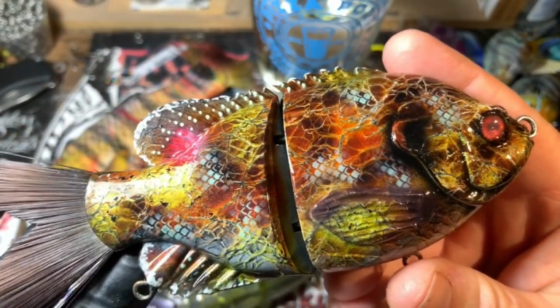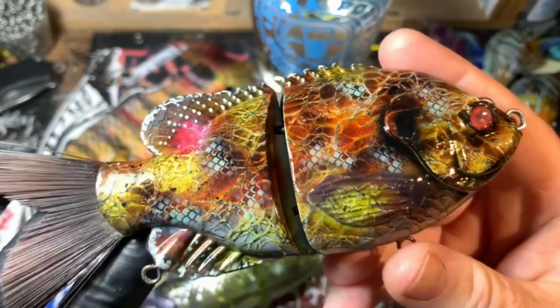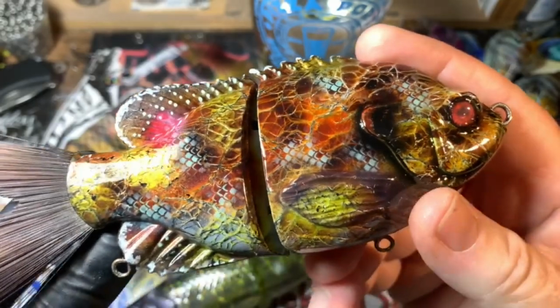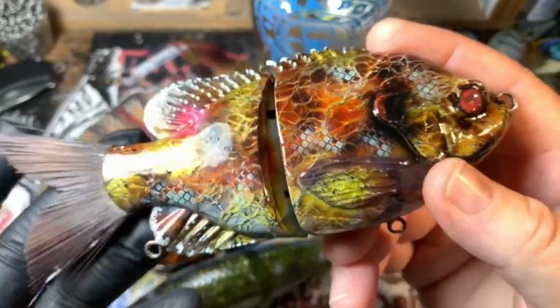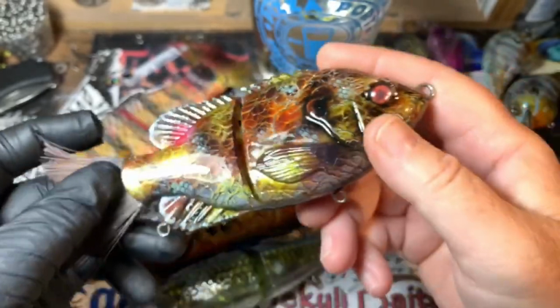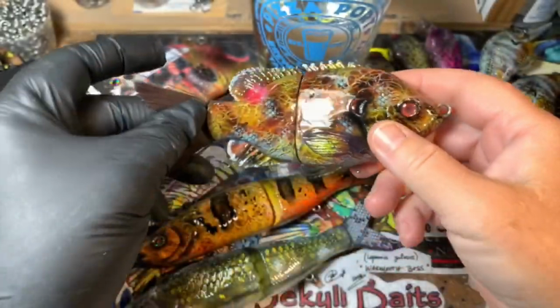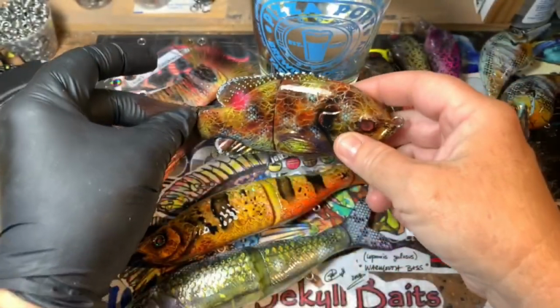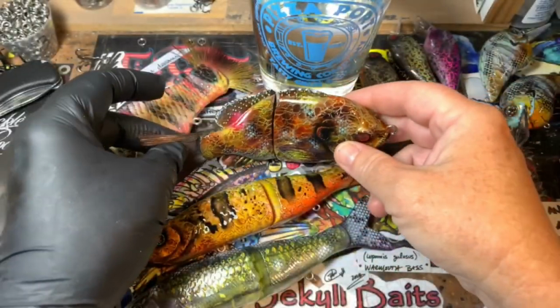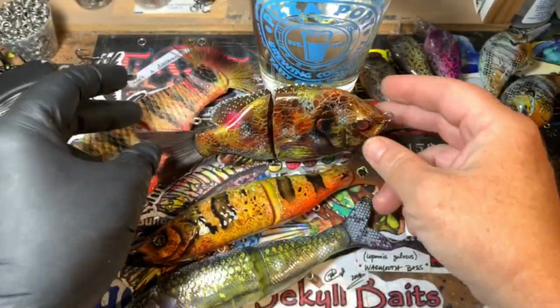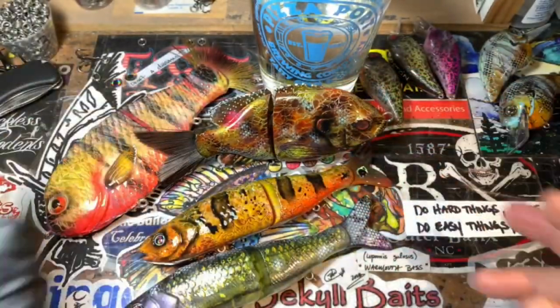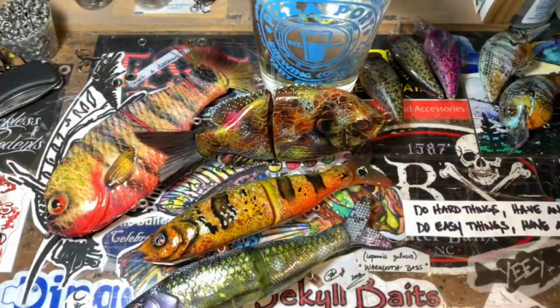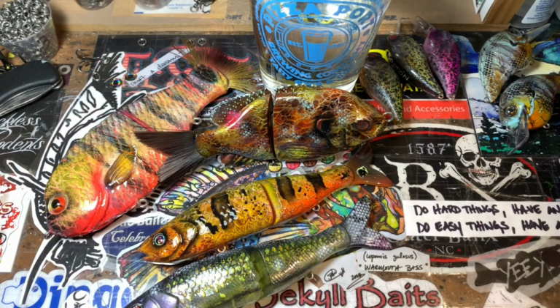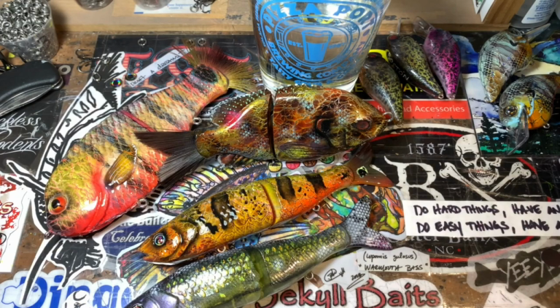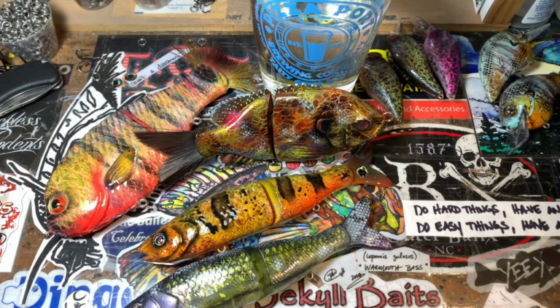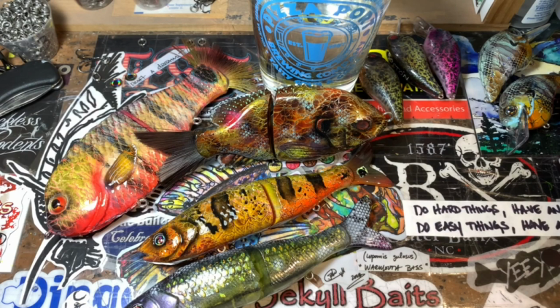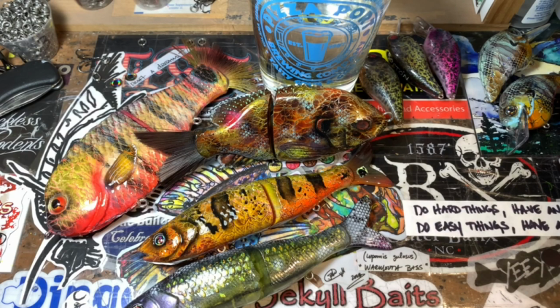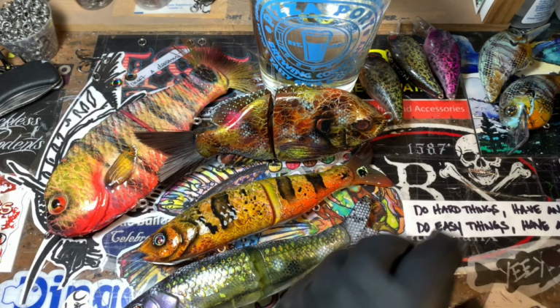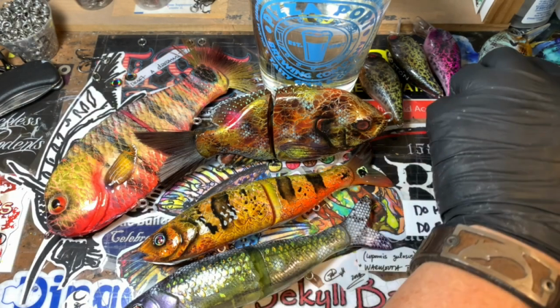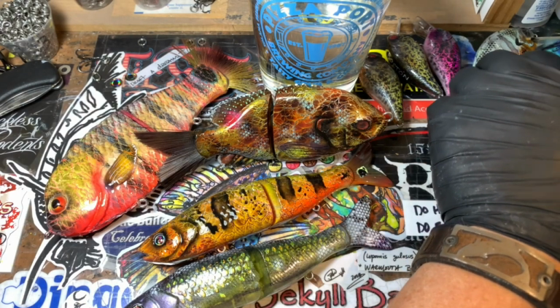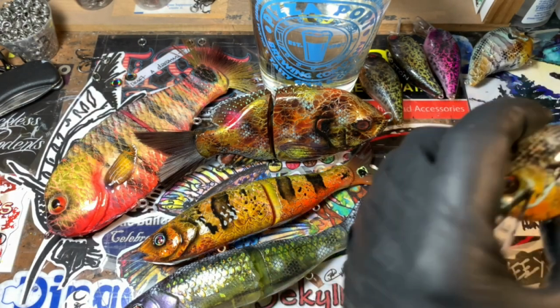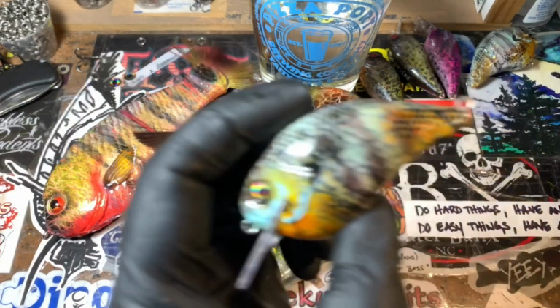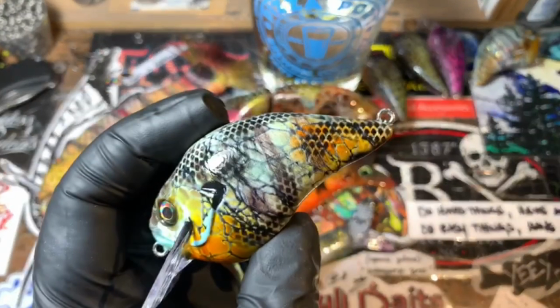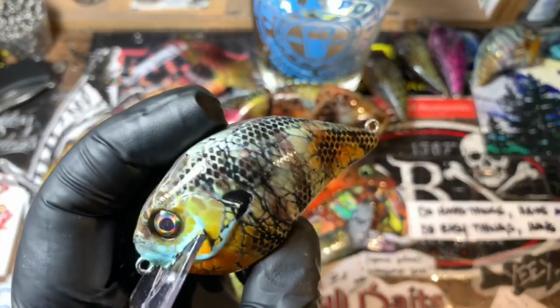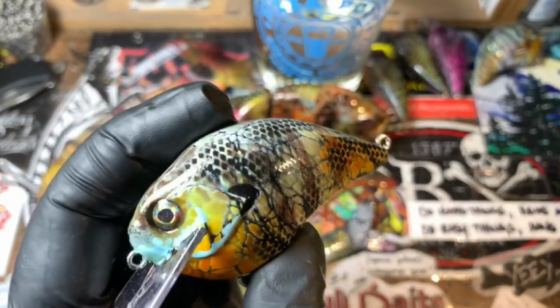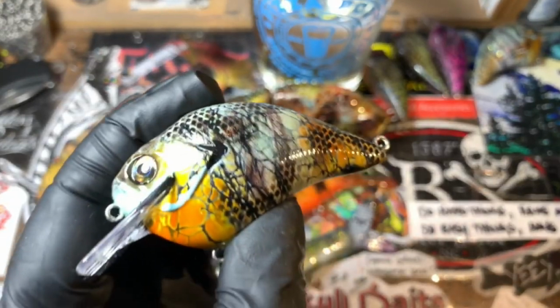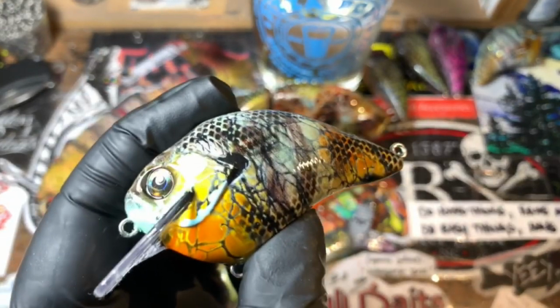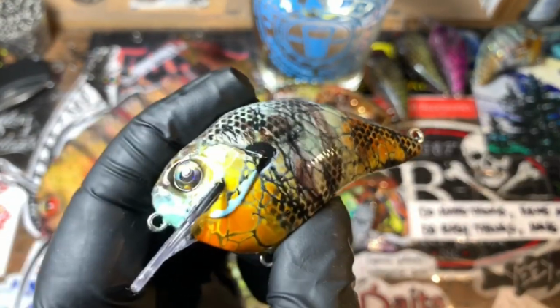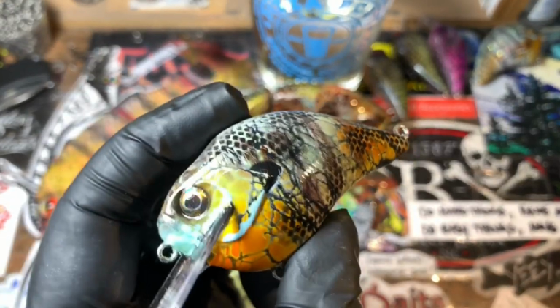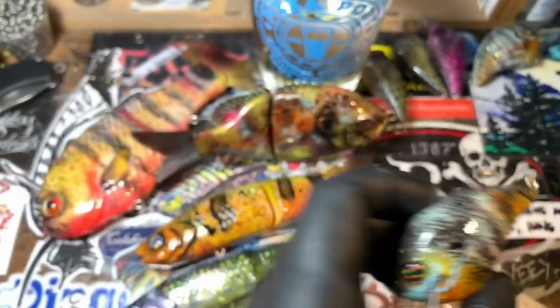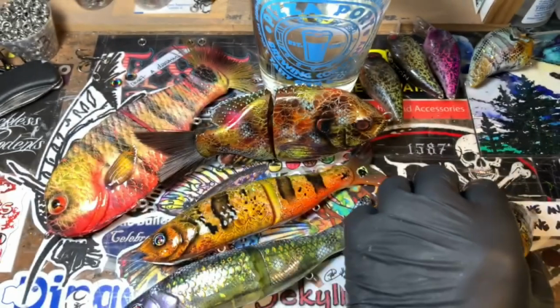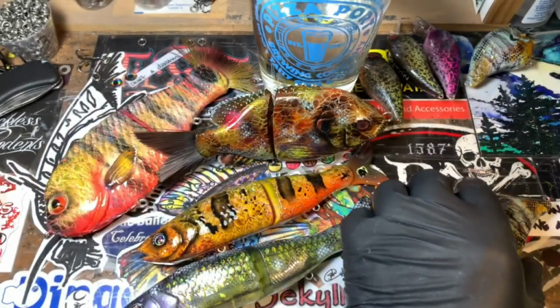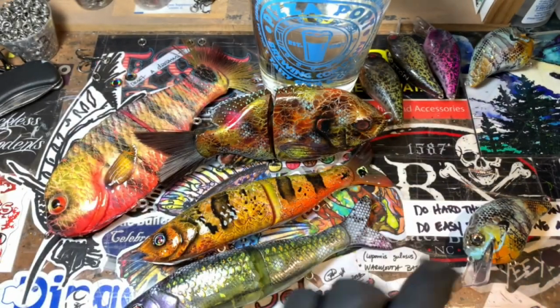That is all the news fit to print. Thanks for hanging out with me — I hope I was able to teach you a couple of things, show you some cool stuff, and maybe give you some ideas of your own. You guys have a fantastic rest of your day, and I will see you on the next video. Cheers and happy casting from Jekyll Baits.